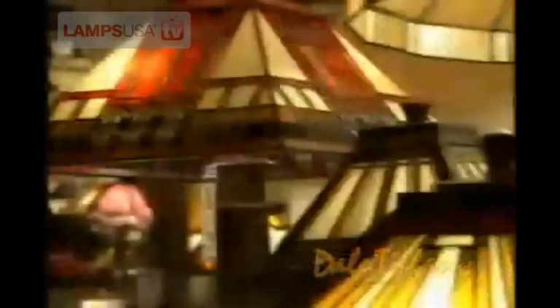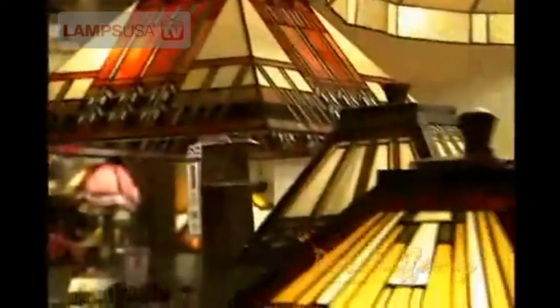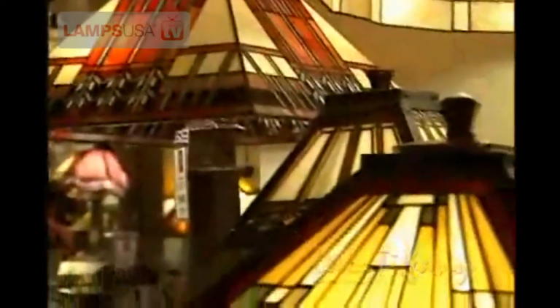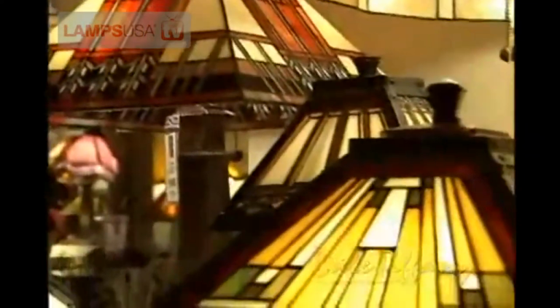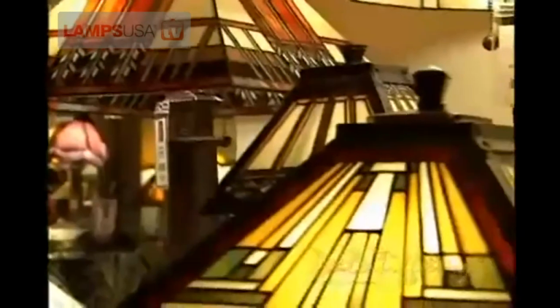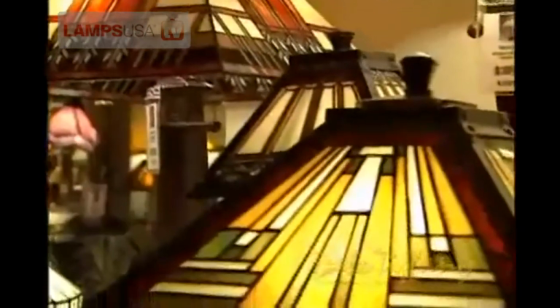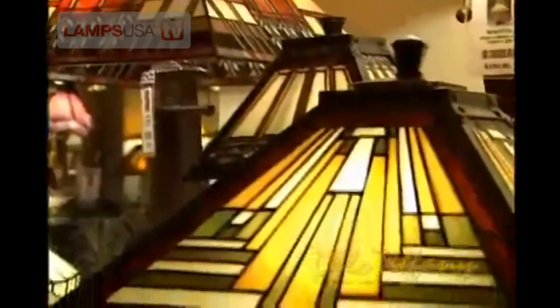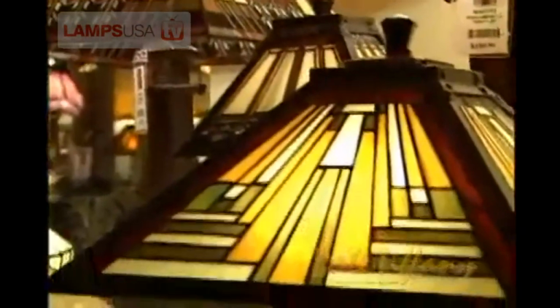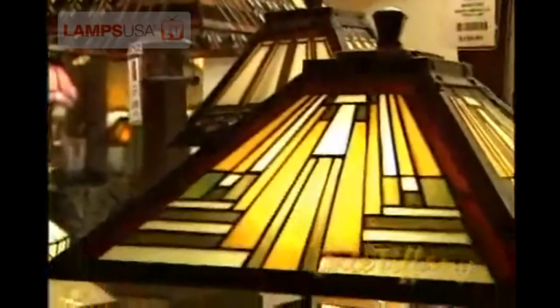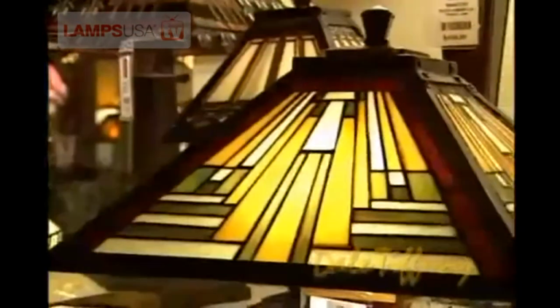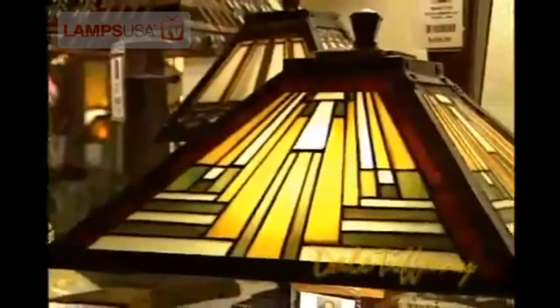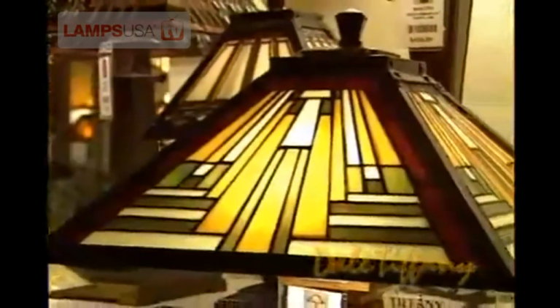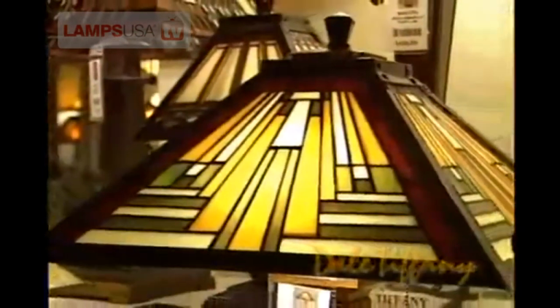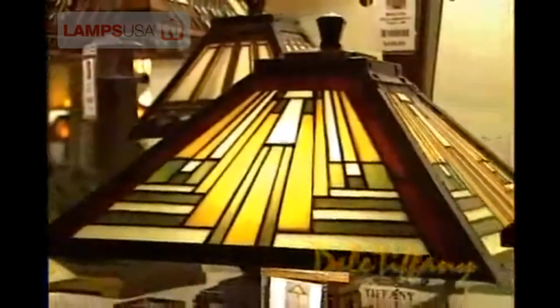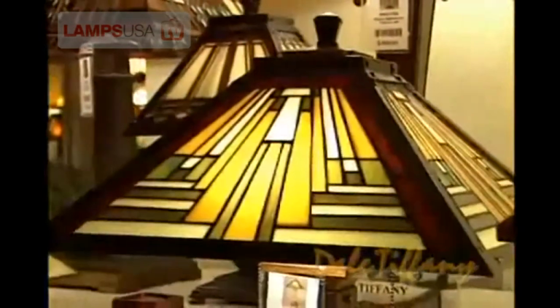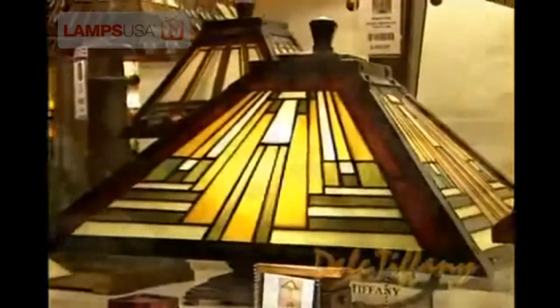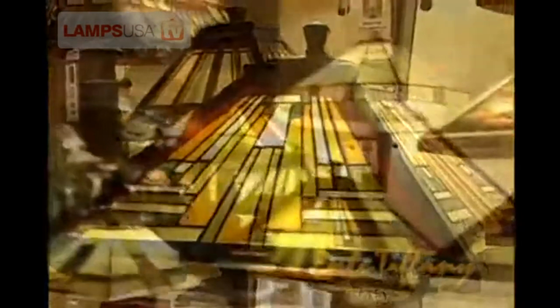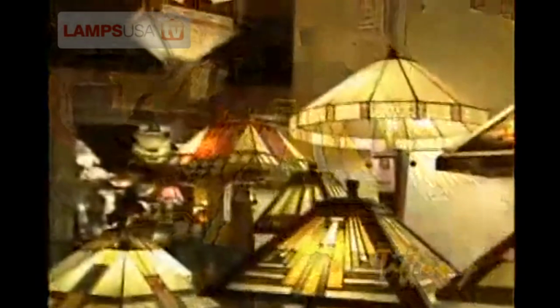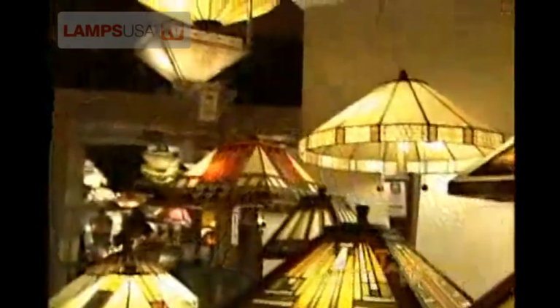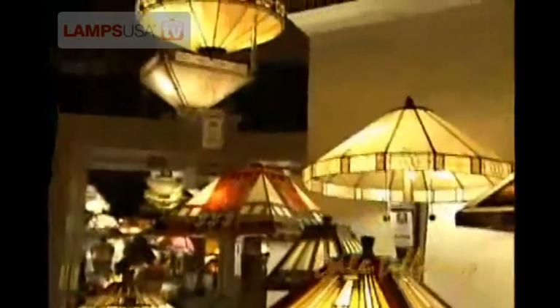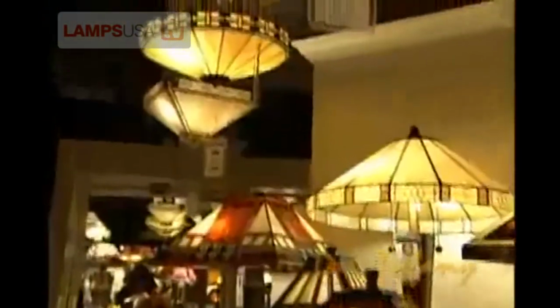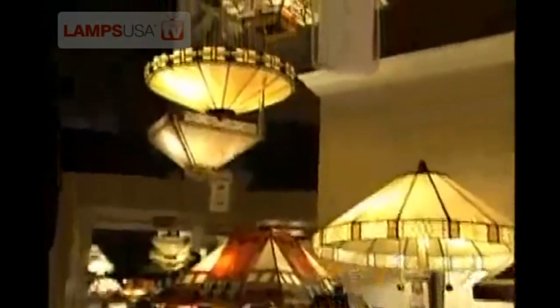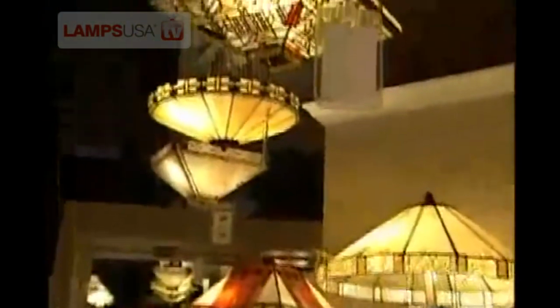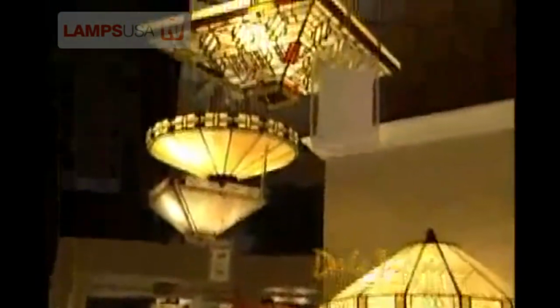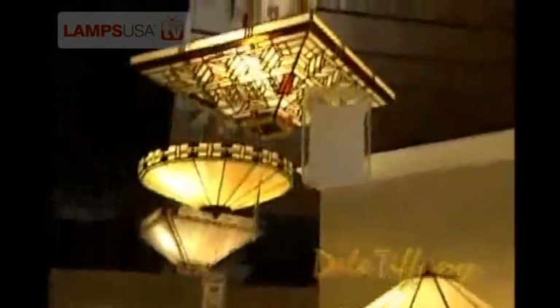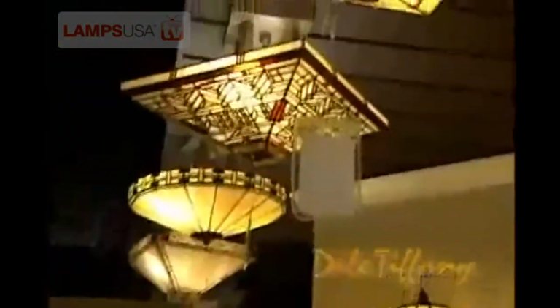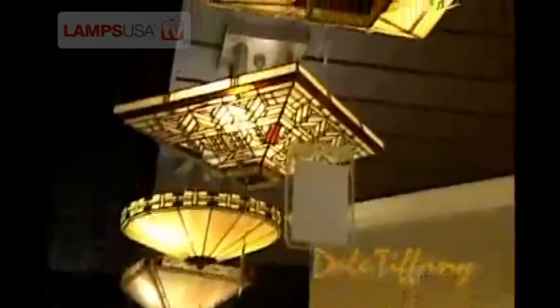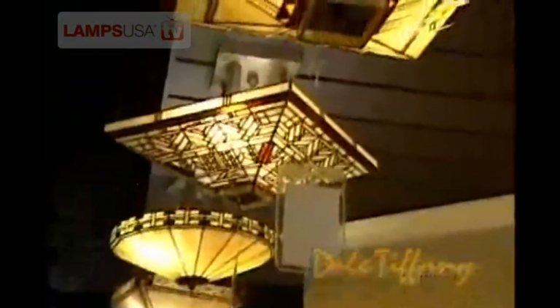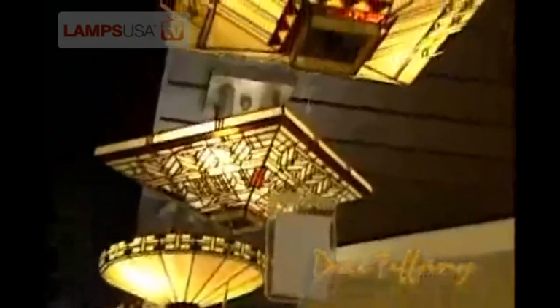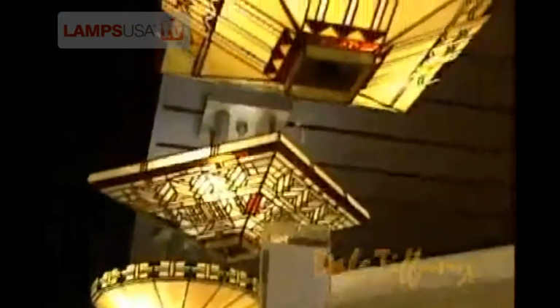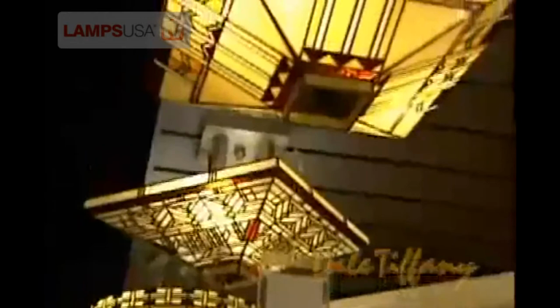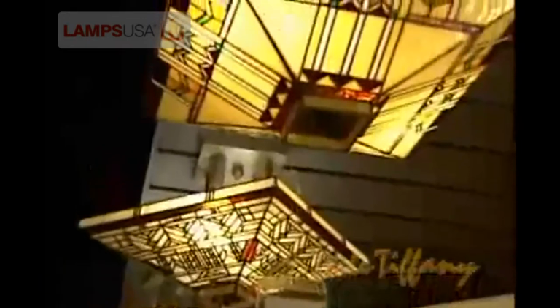One of our most important categories is the mission or arts and crafts category. In the mission as in other categories, besides the table lamps and the floor lamps, we have ceiling fixtures and flush mounts.